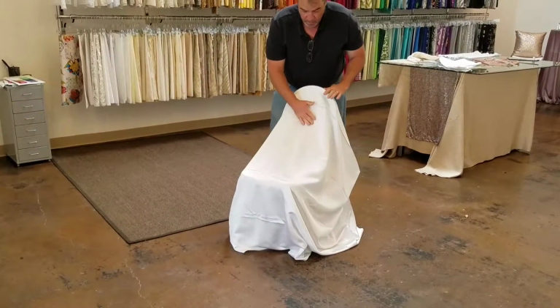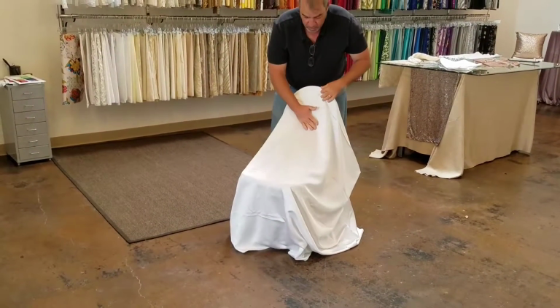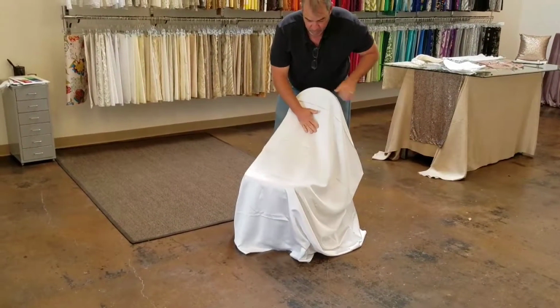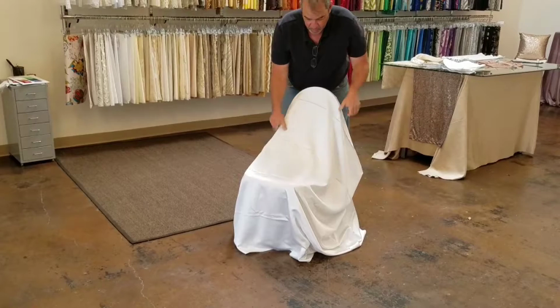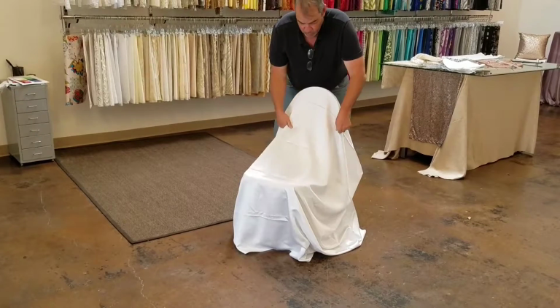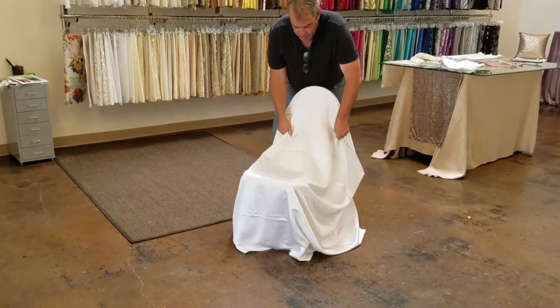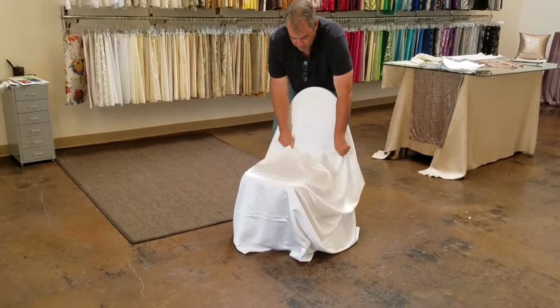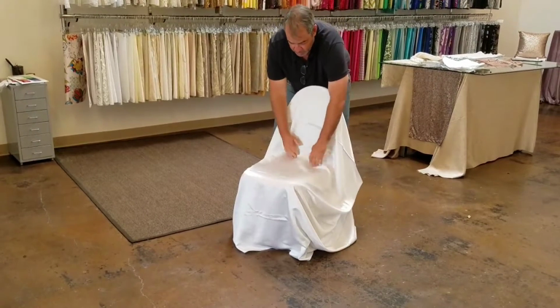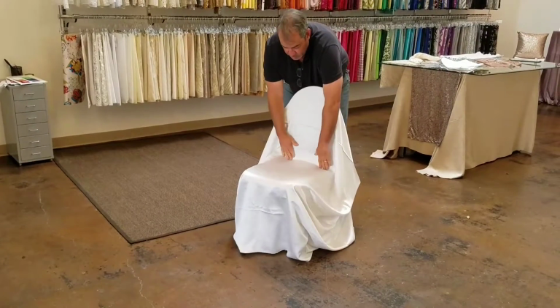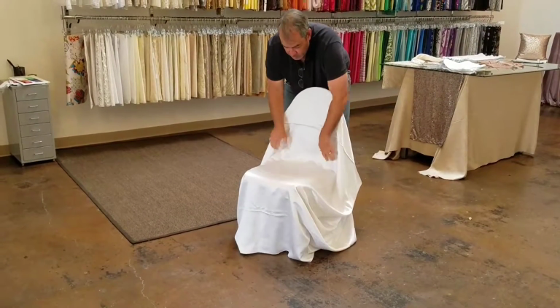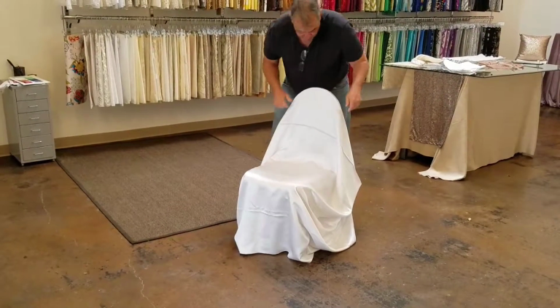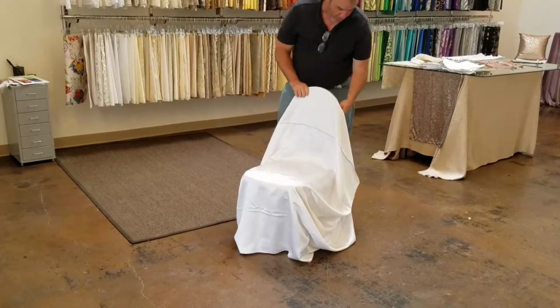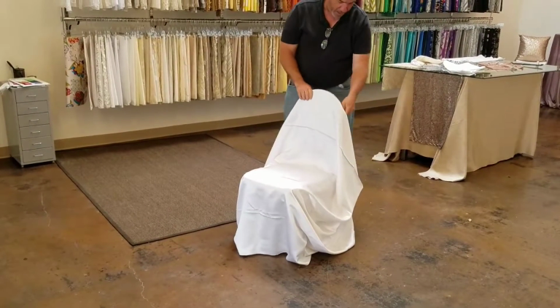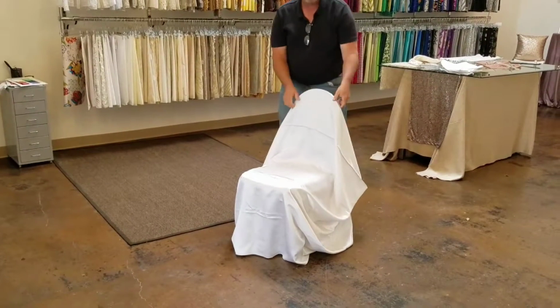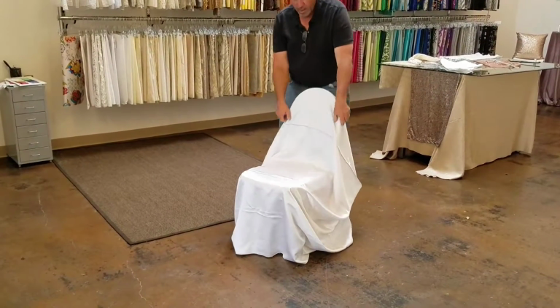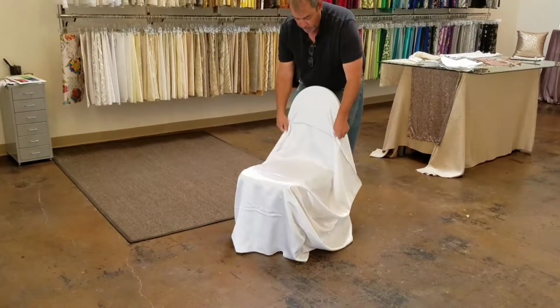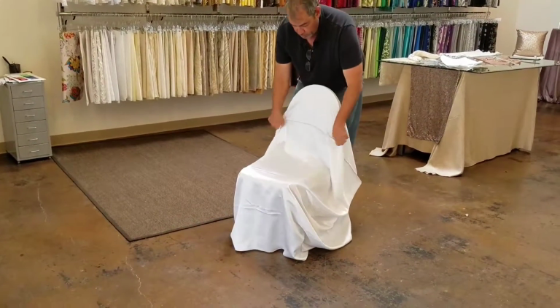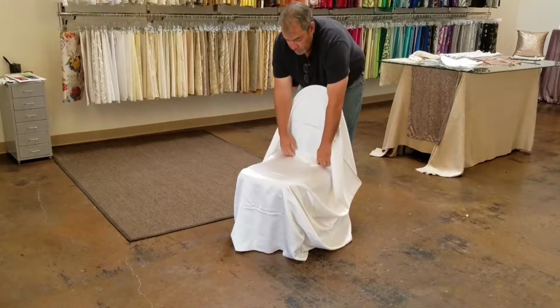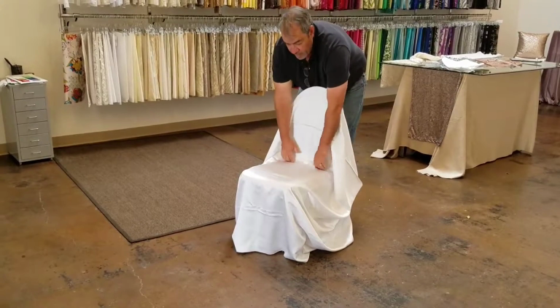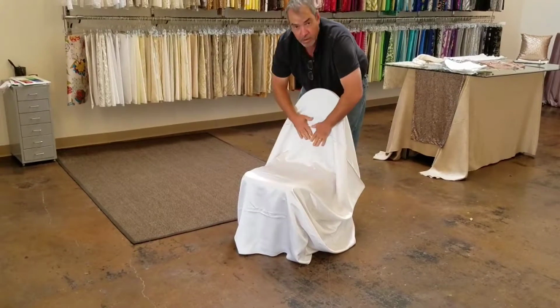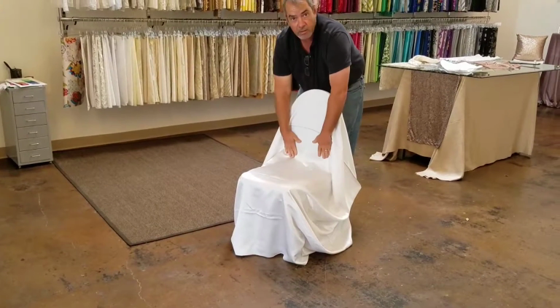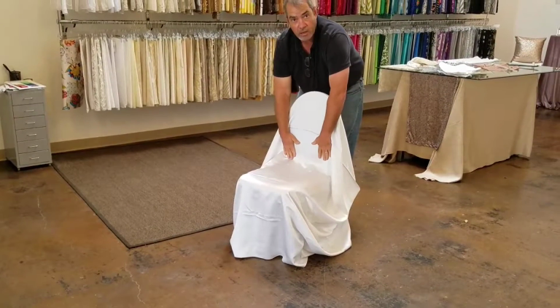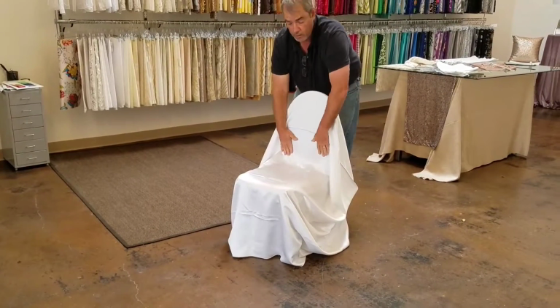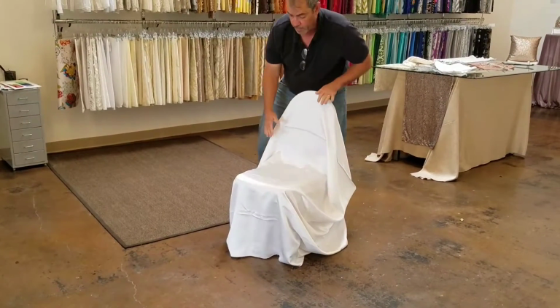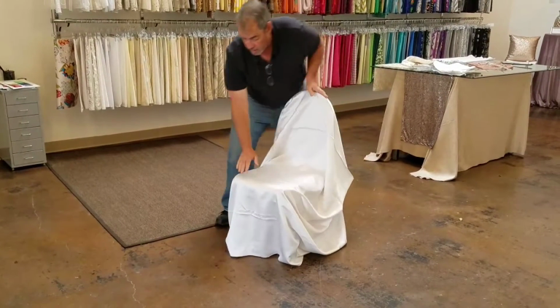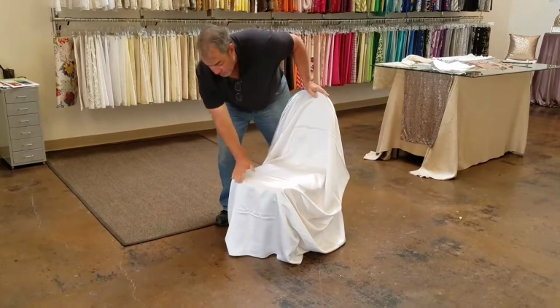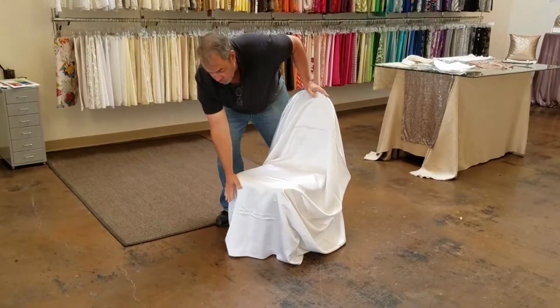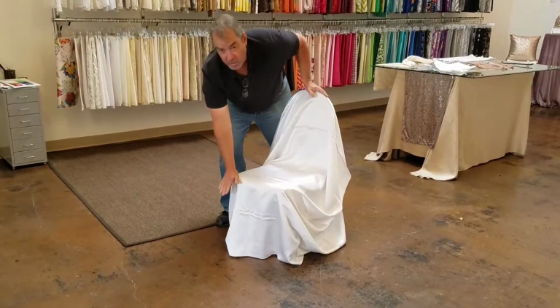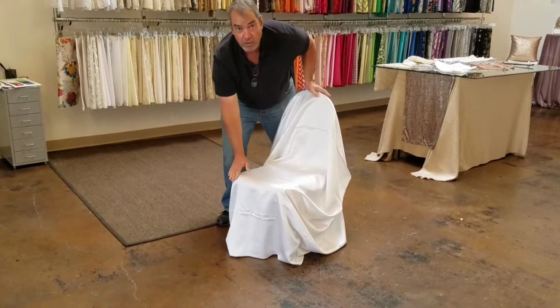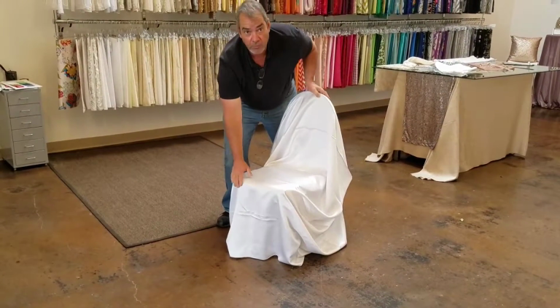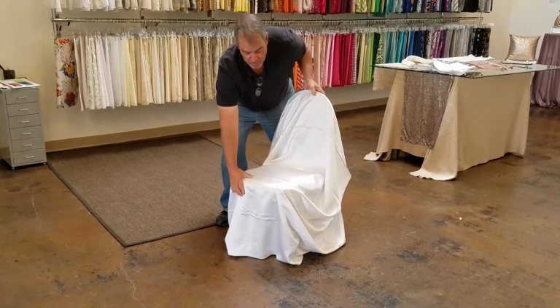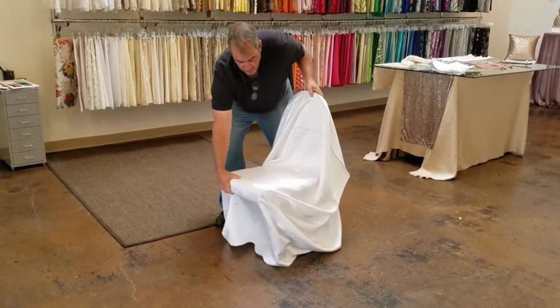Then you want to smooth this, pull from the back, and smooth this down against the seat. Make sure that it still touches the floor in the front.